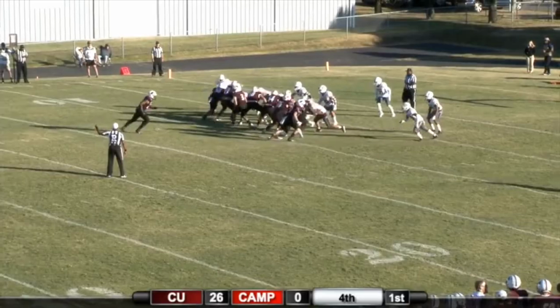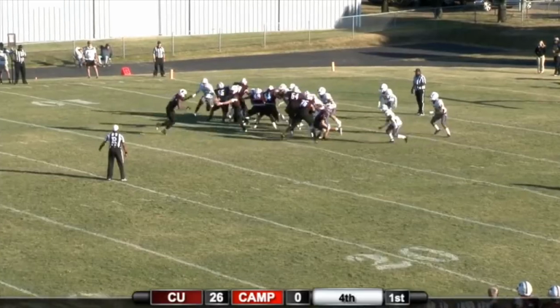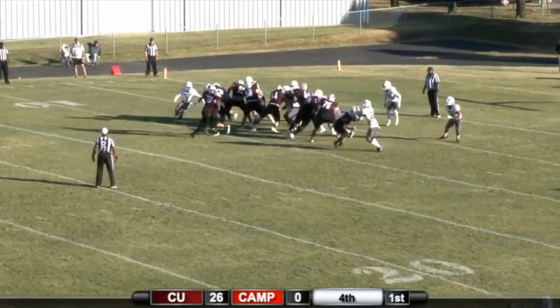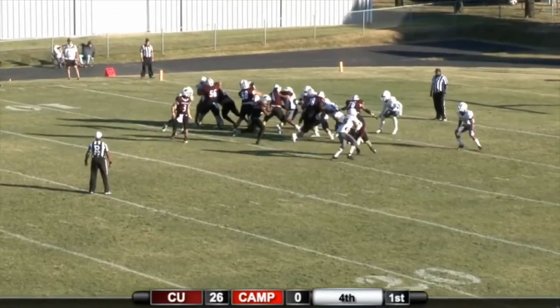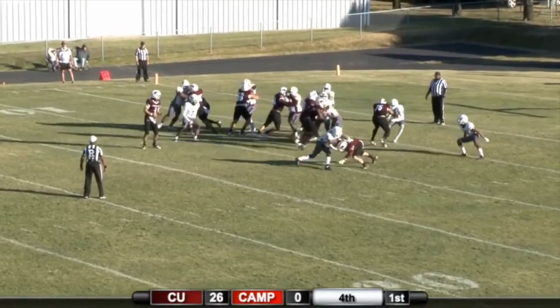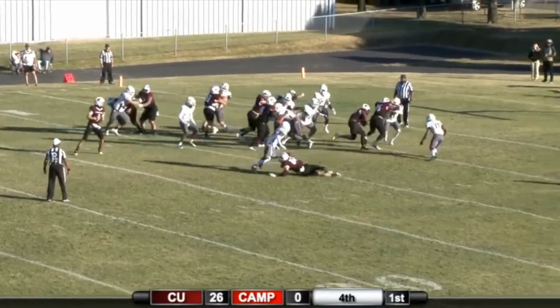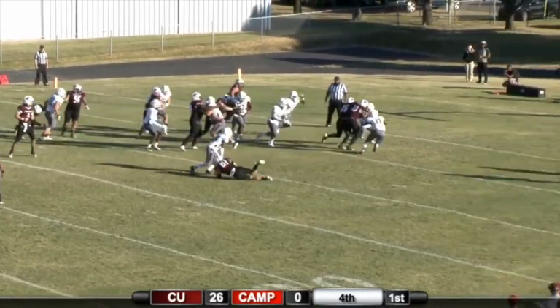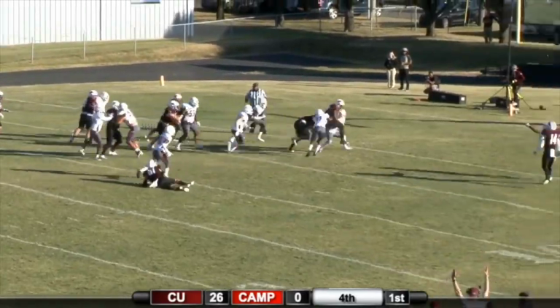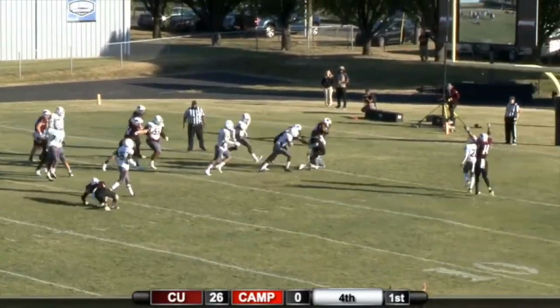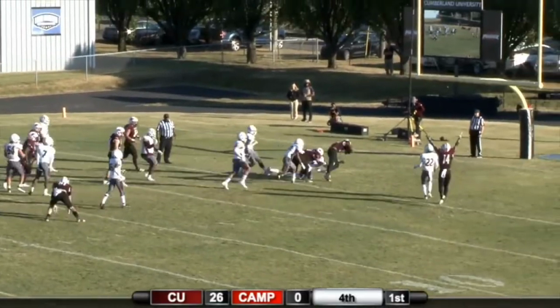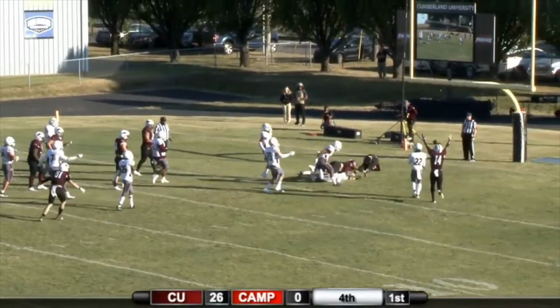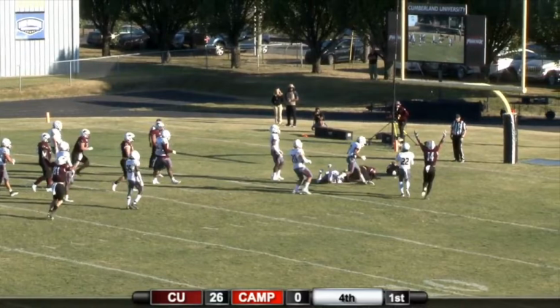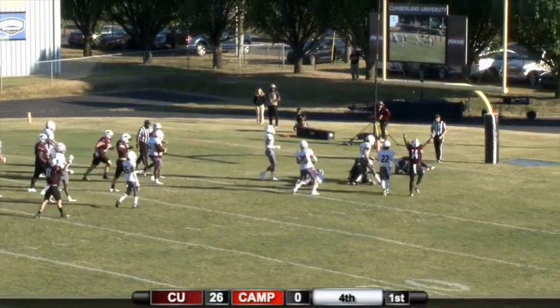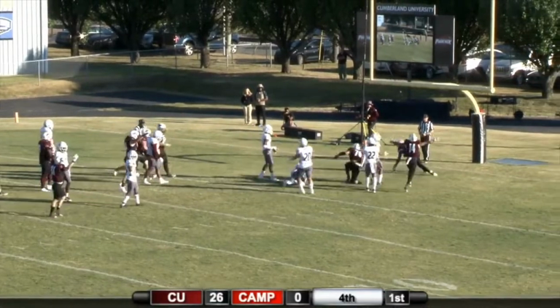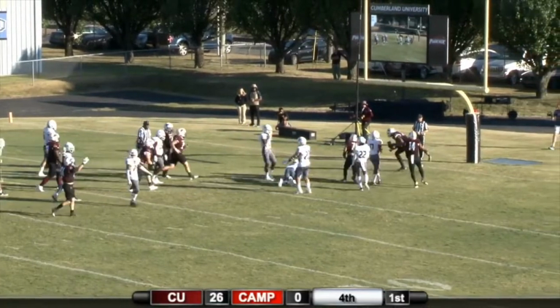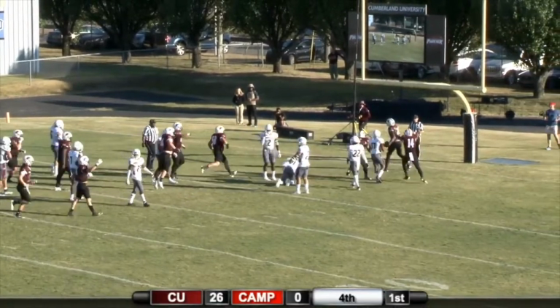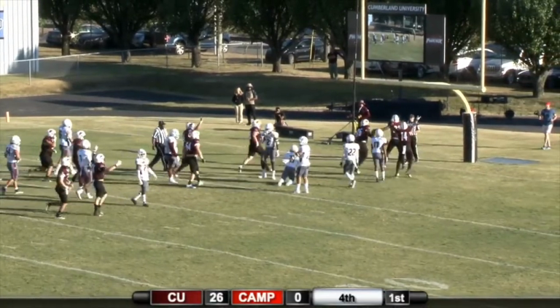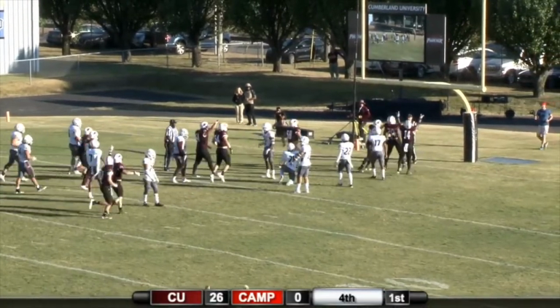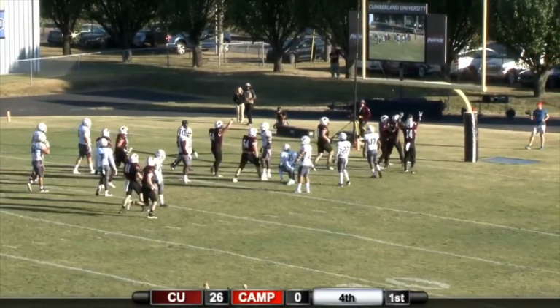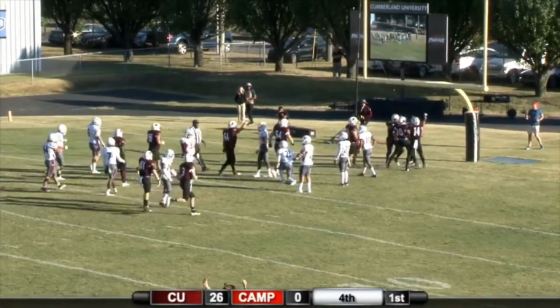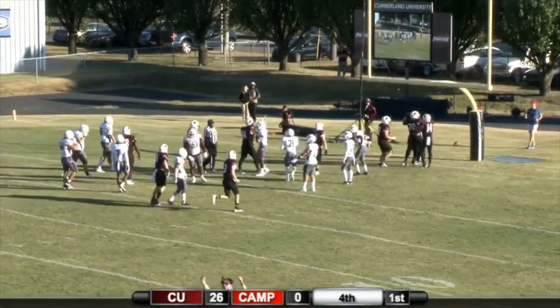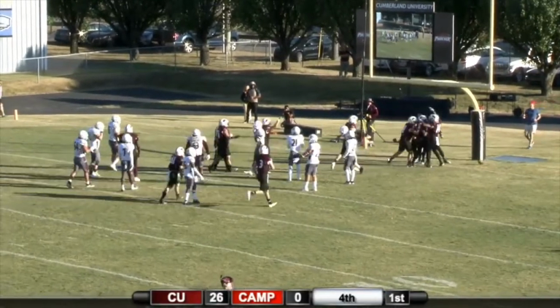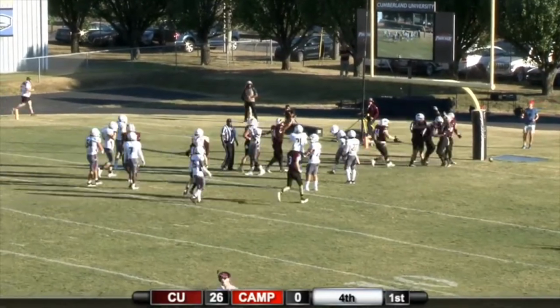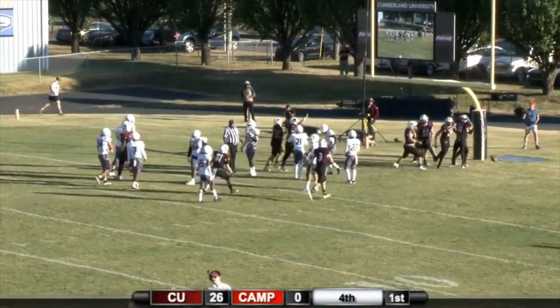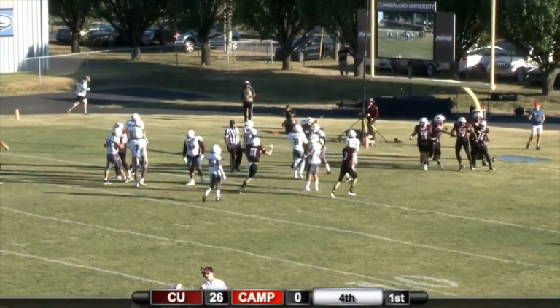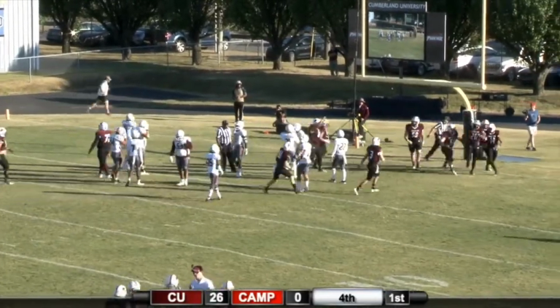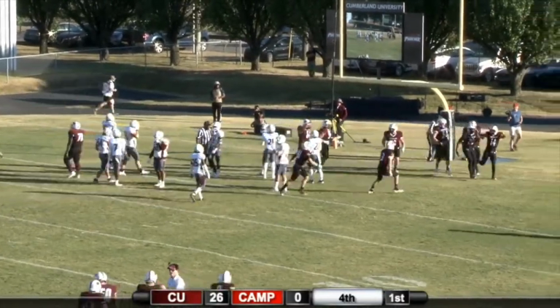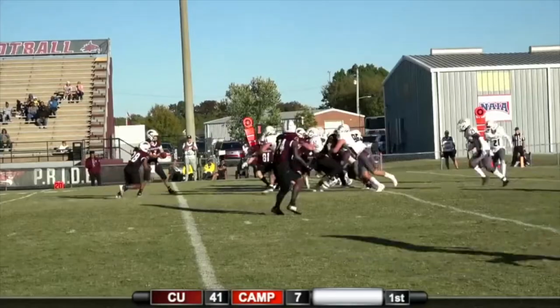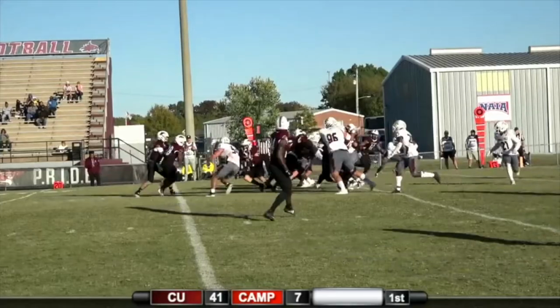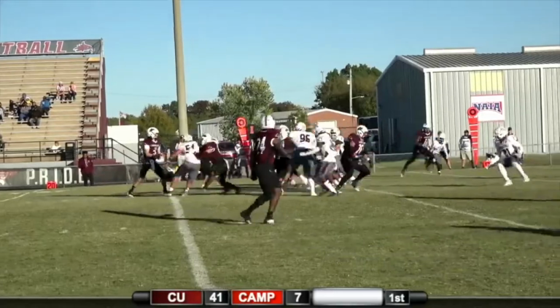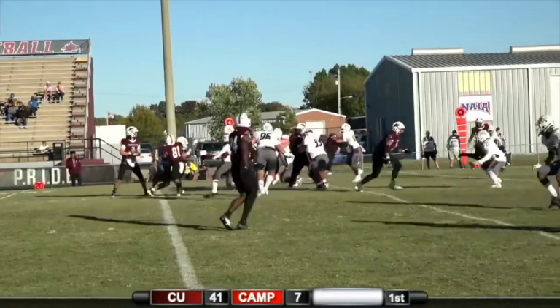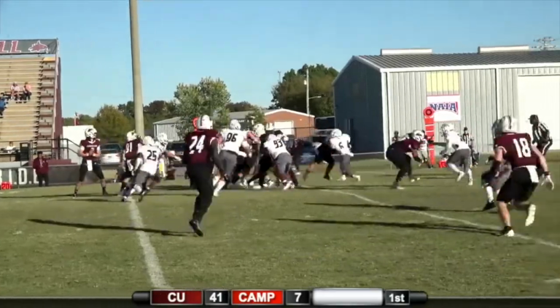He's going to line up under center, will turn and give. J.J. Johnson — that offensive line firing off the ball and helping Johnson into the end zone for a Cumberland touchdown.